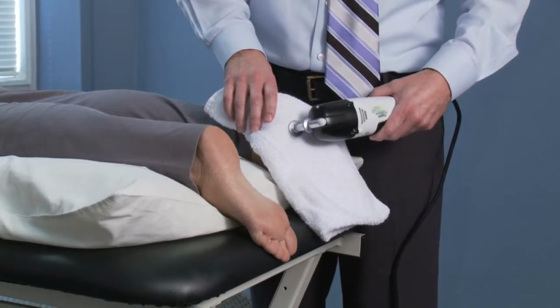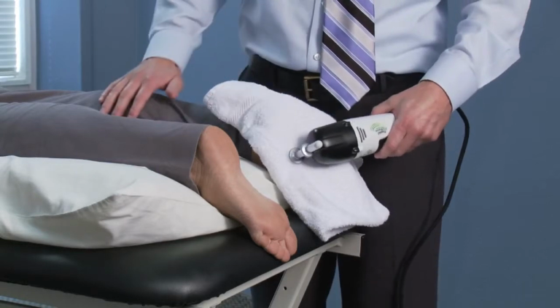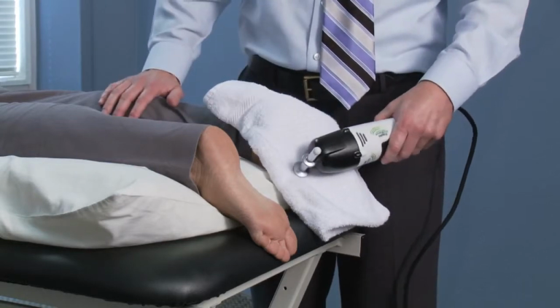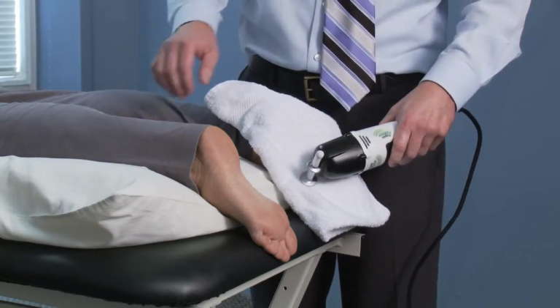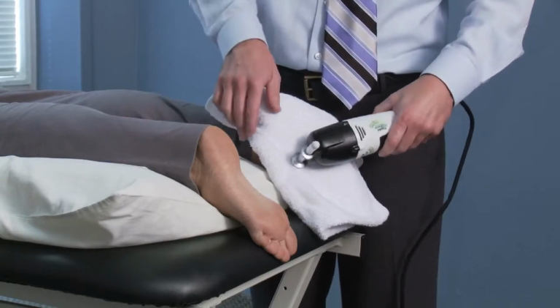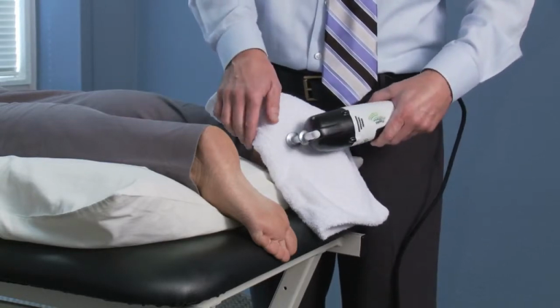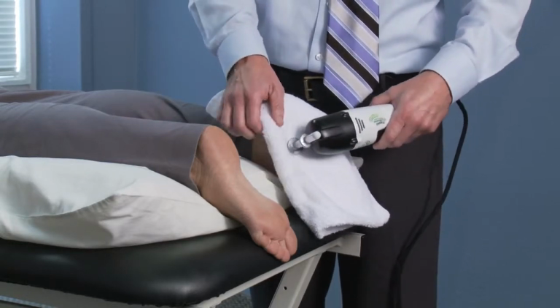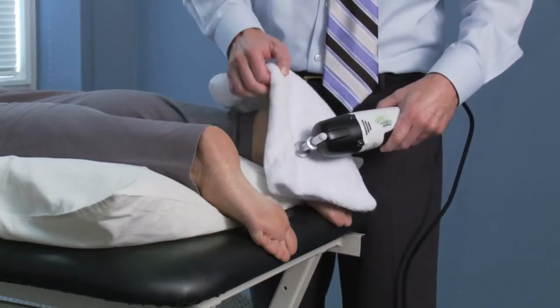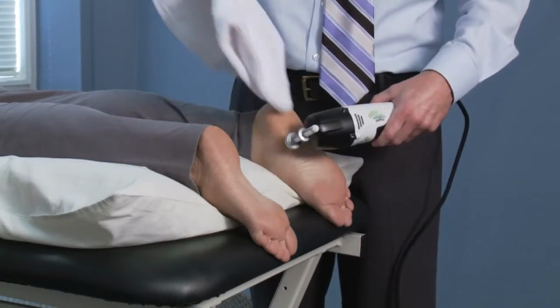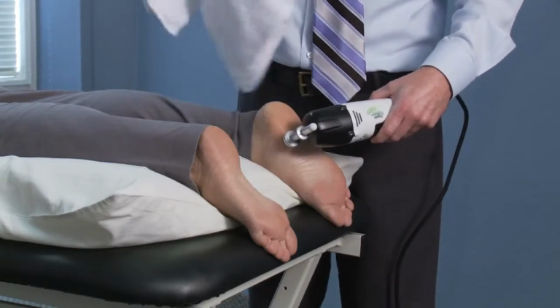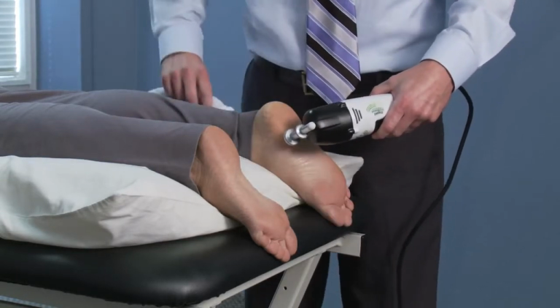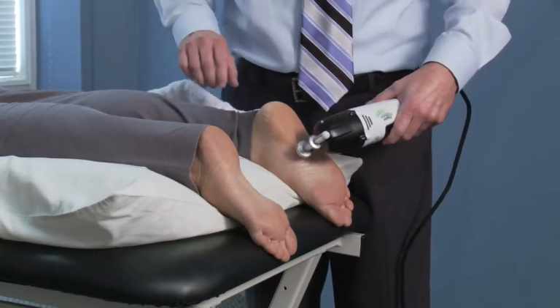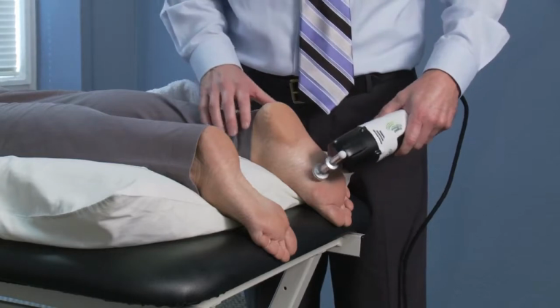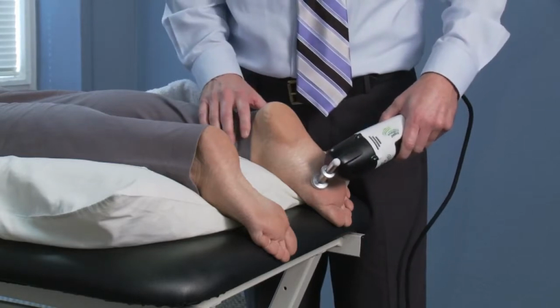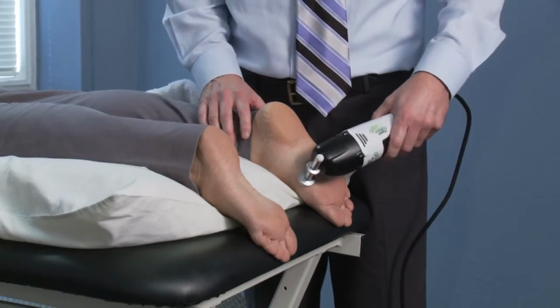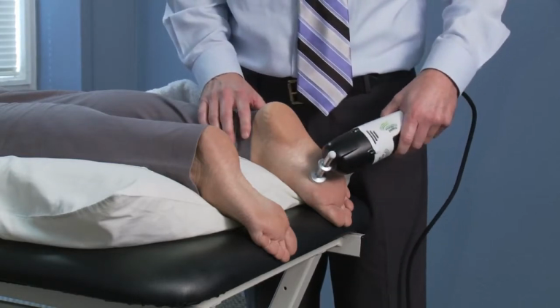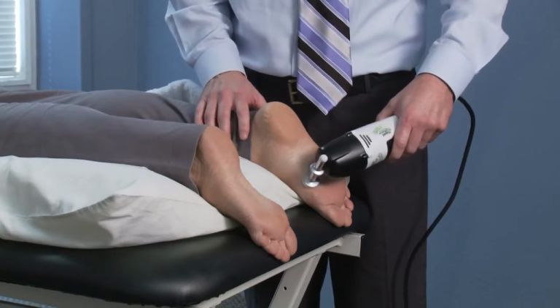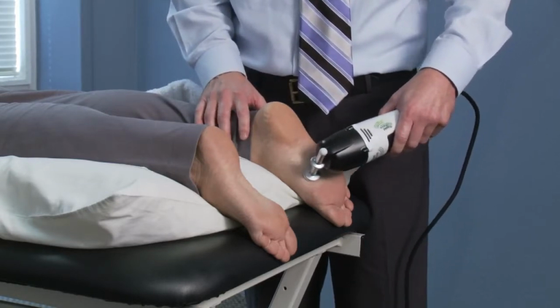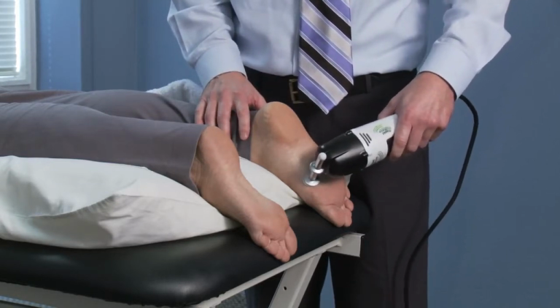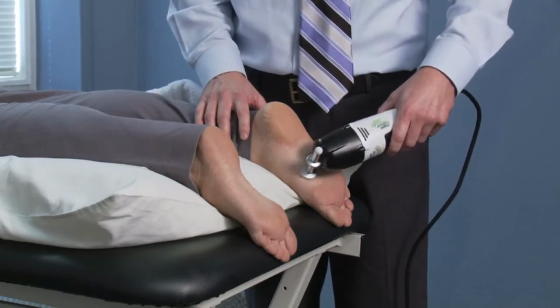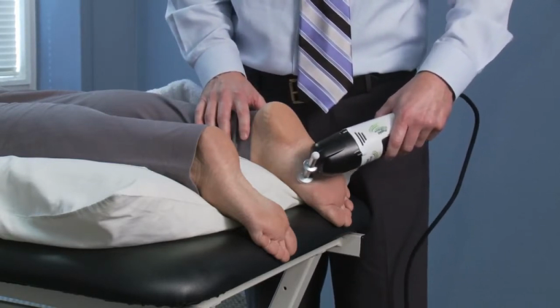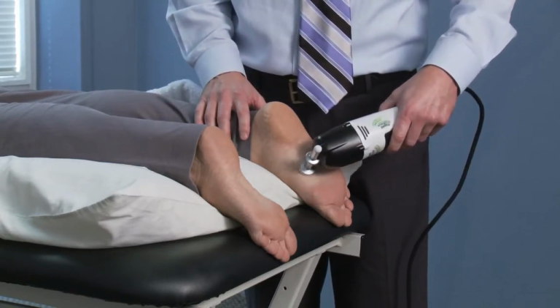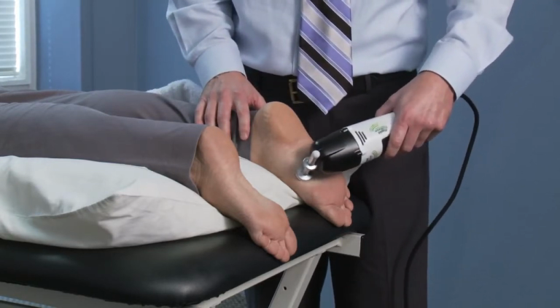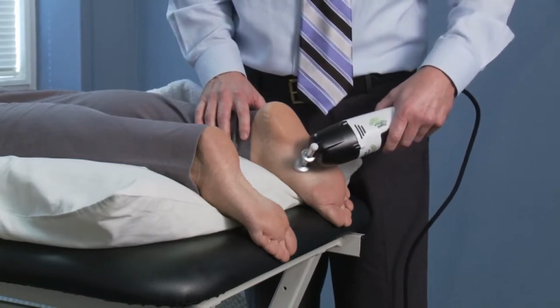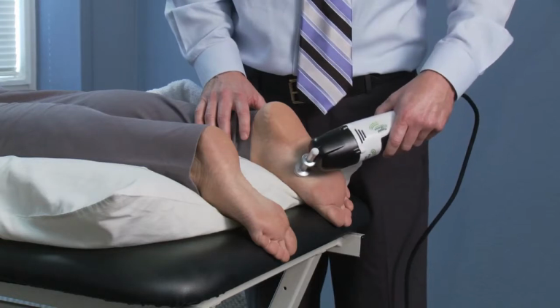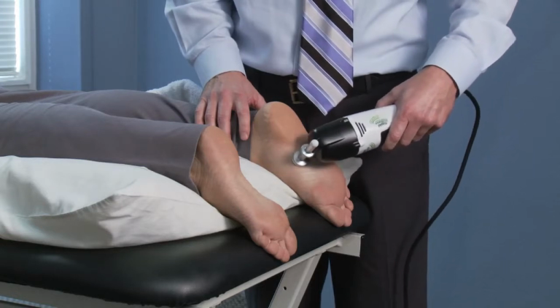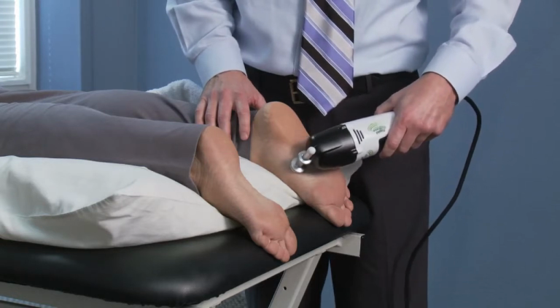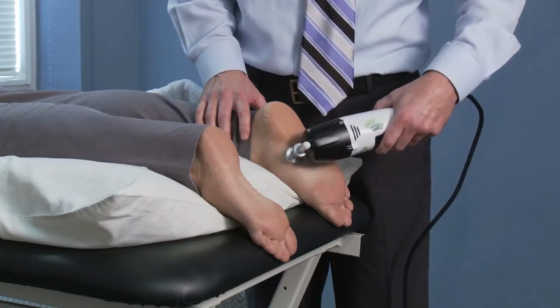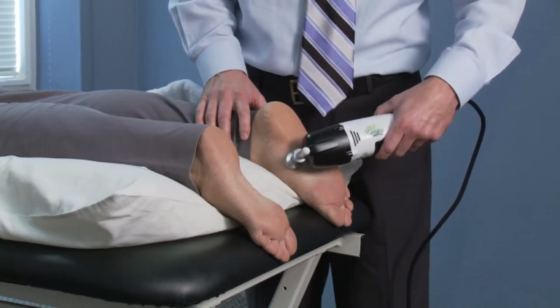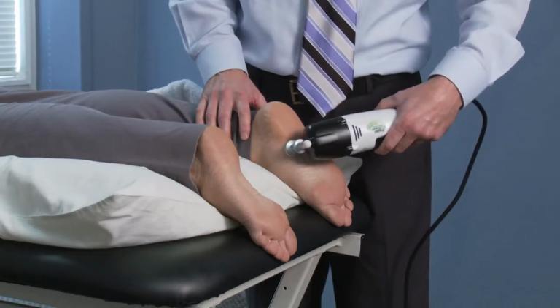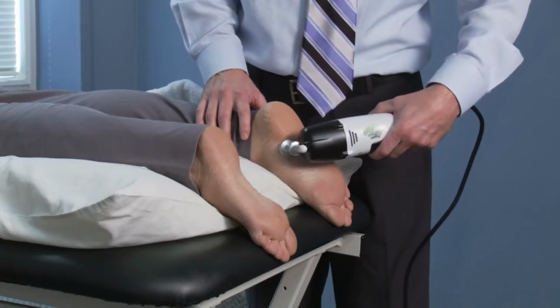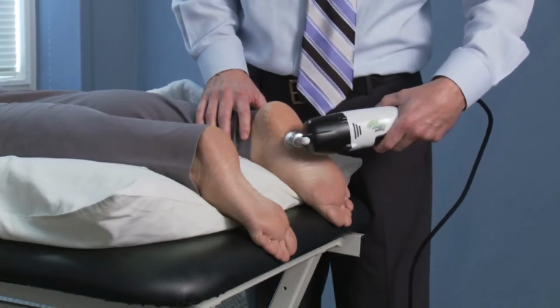Does that feel okay? Yeah. Okay, so I'm going to go ahead and remove the towel and continue the treatment using small circular strokes, about one inch per second, covering the entire plantar fascia.